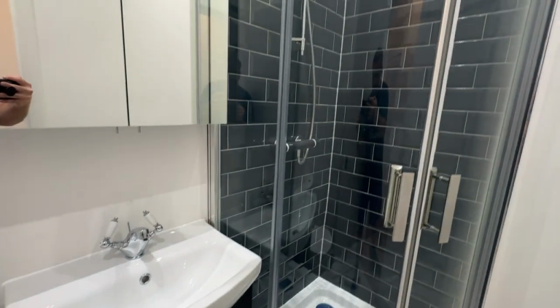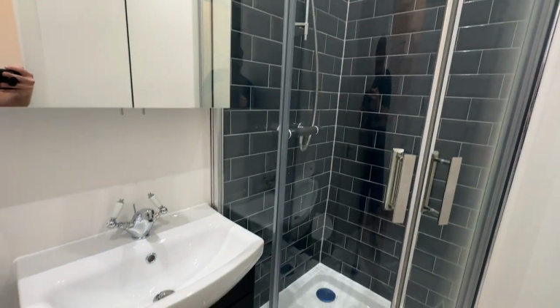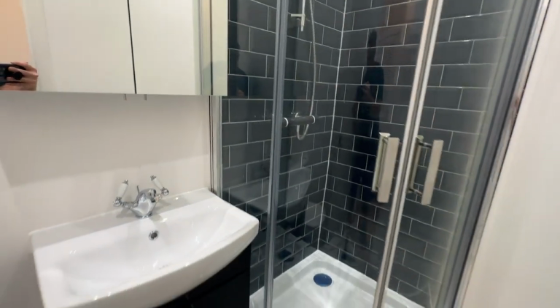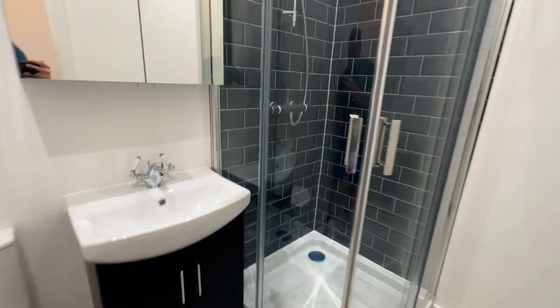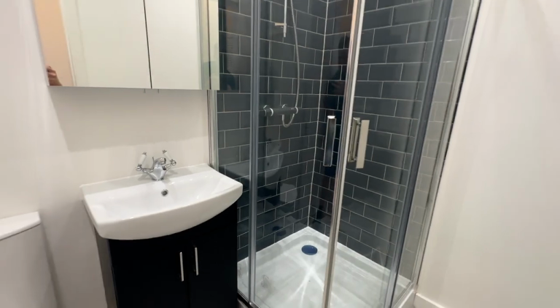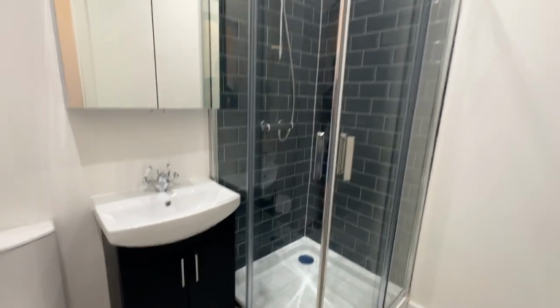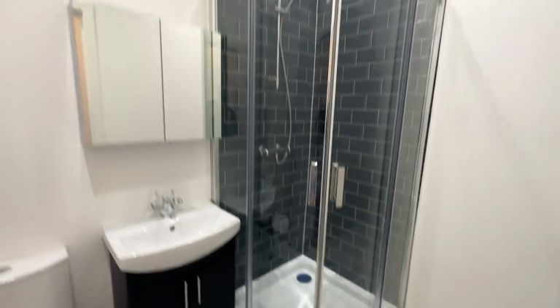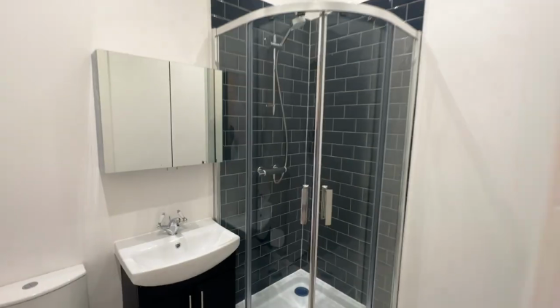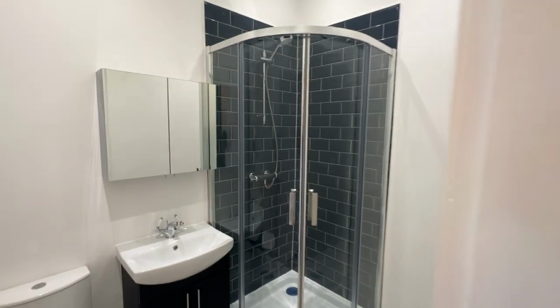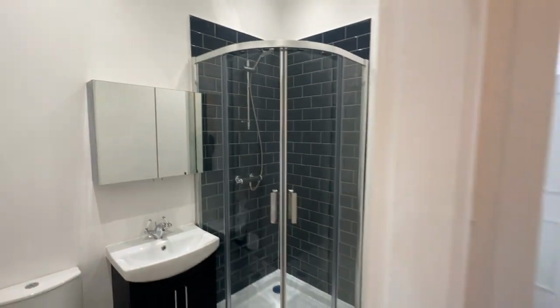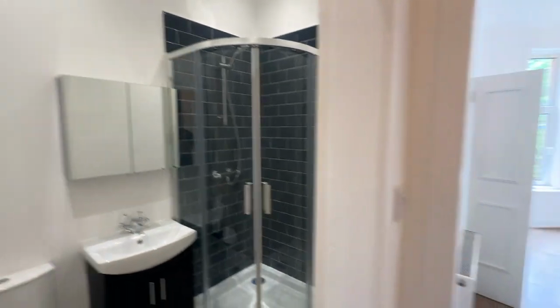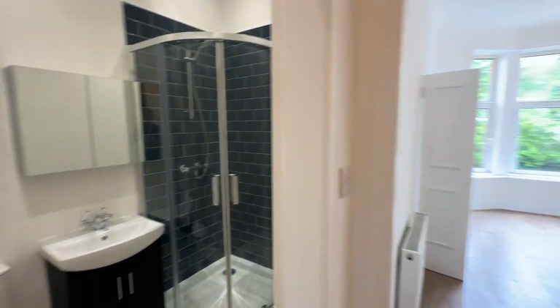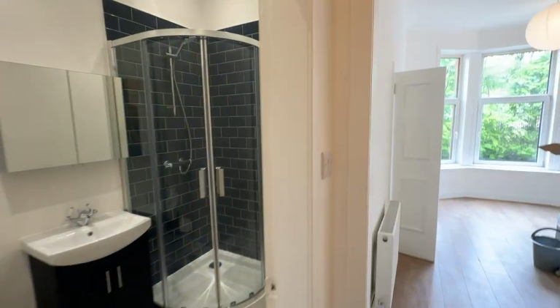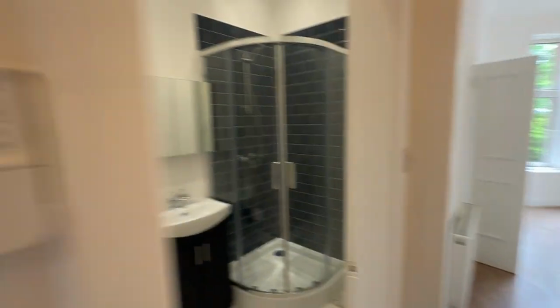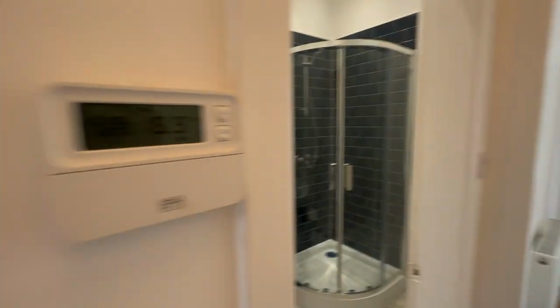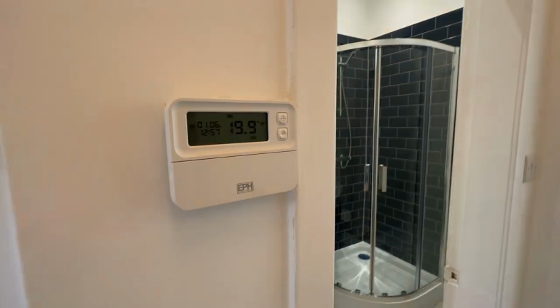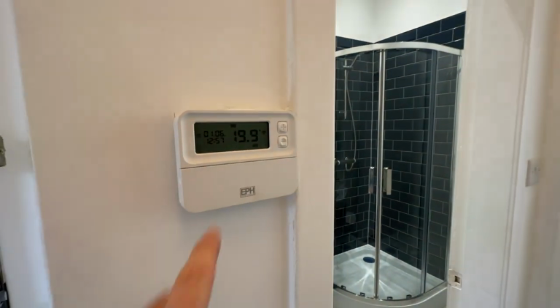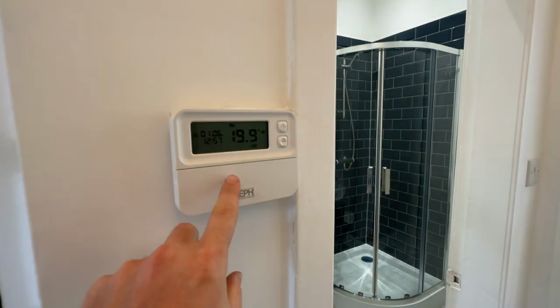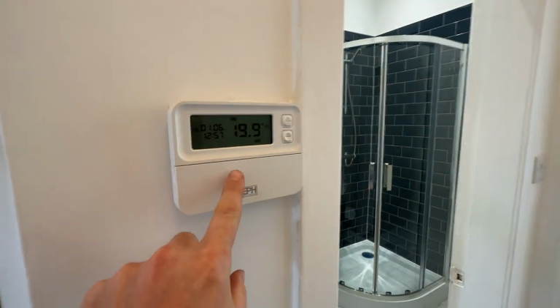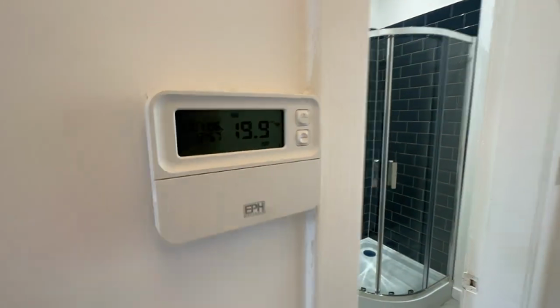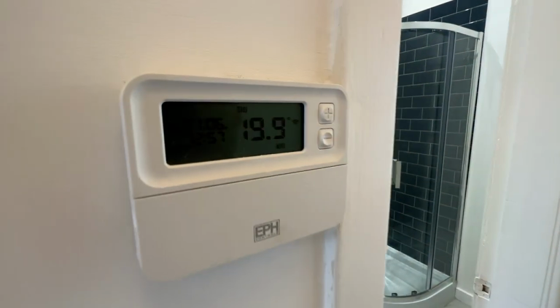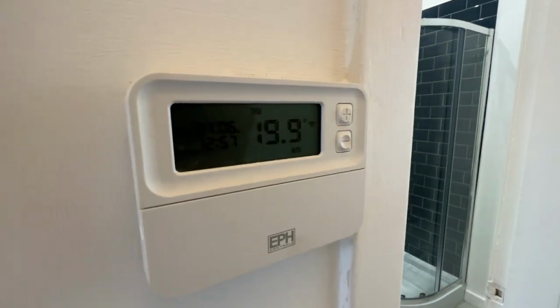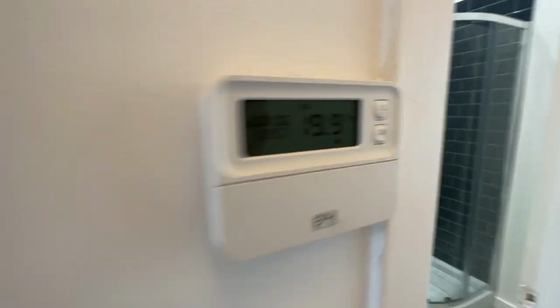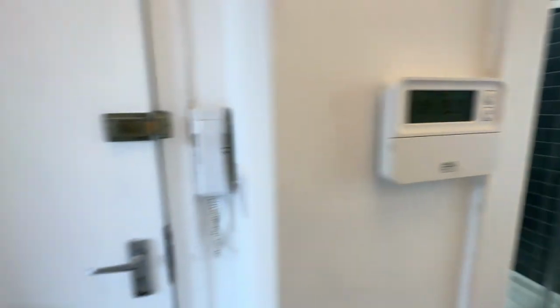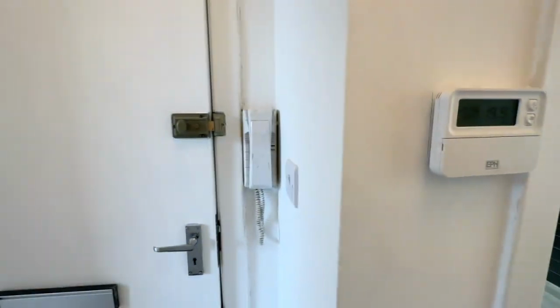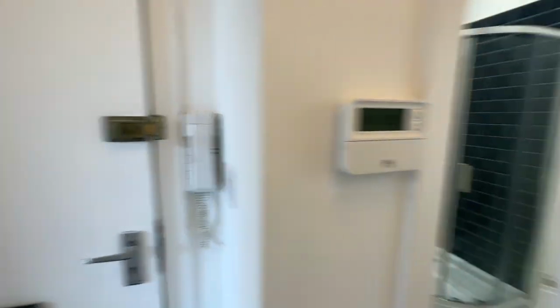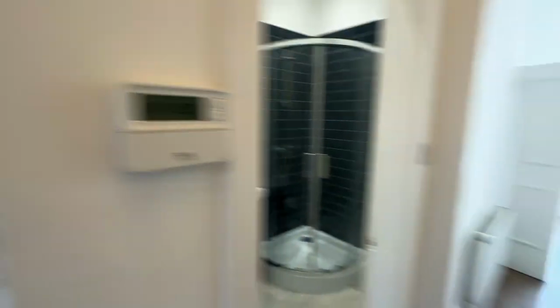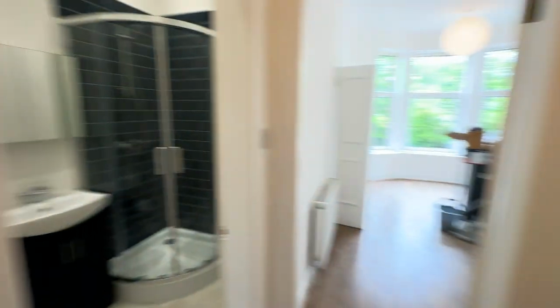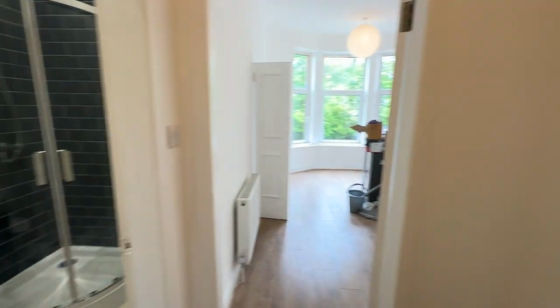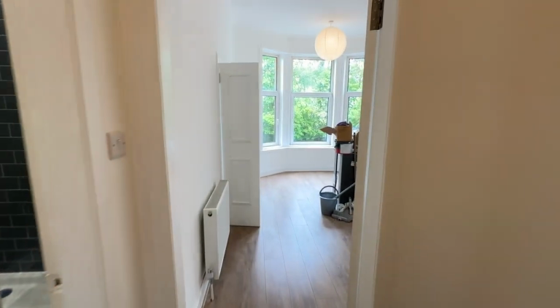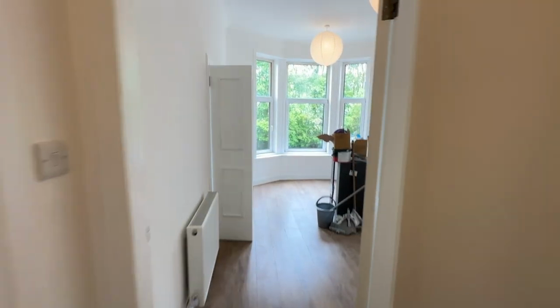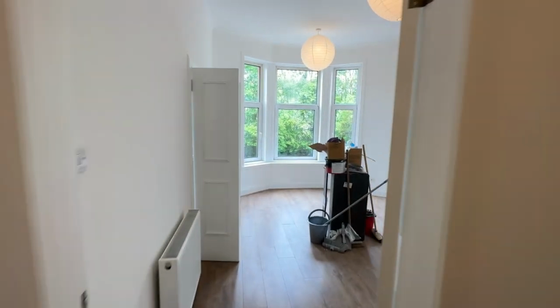There's a mixer shower which operates off the gas combi boiler. You've got your thermostat heating controls here as well.